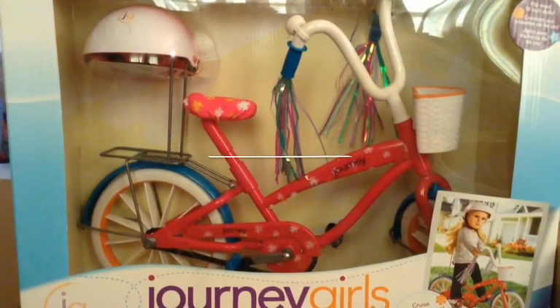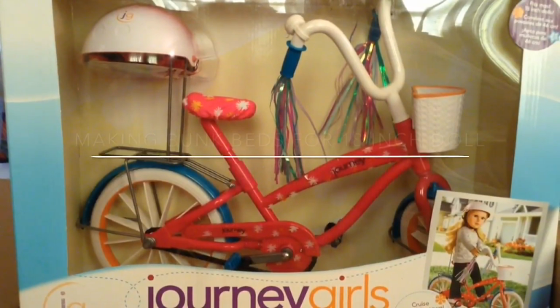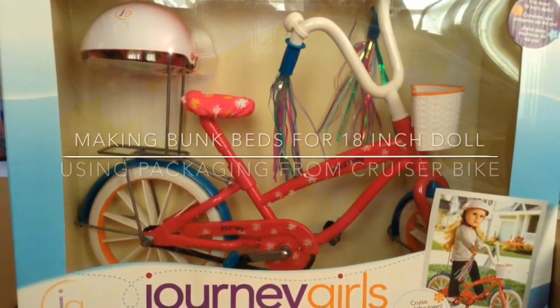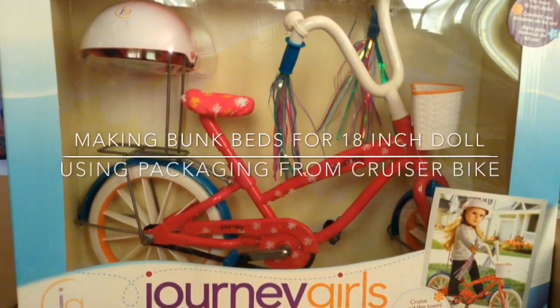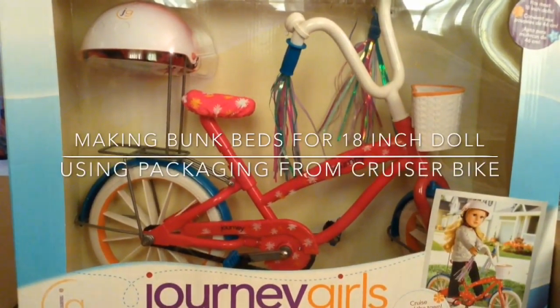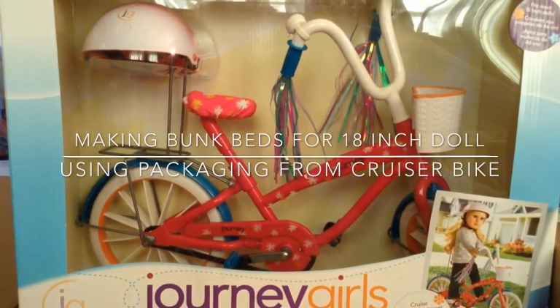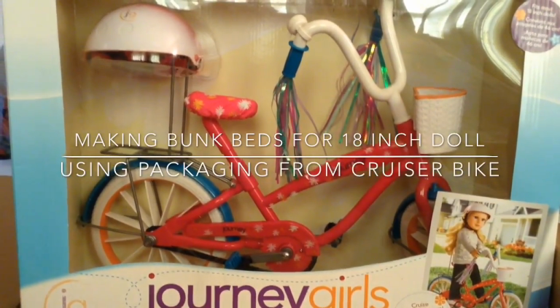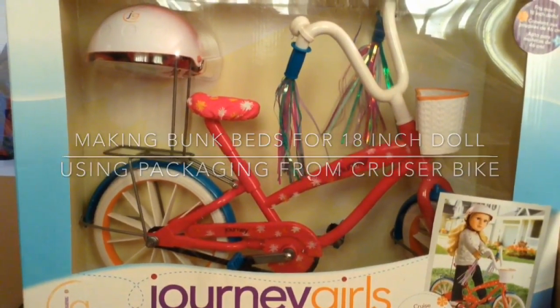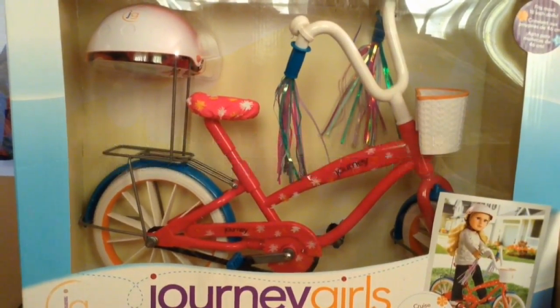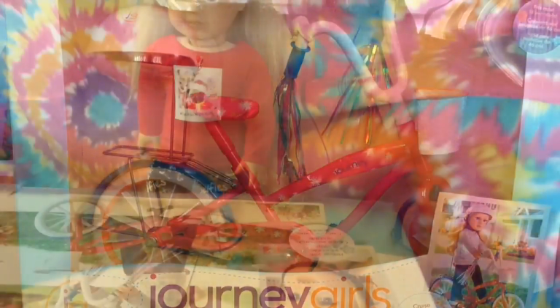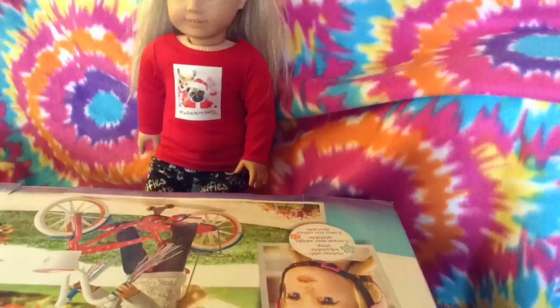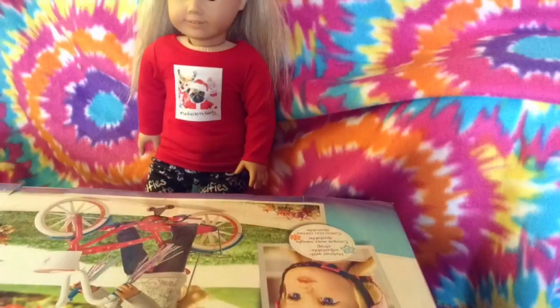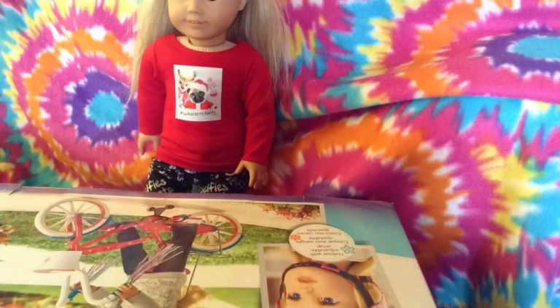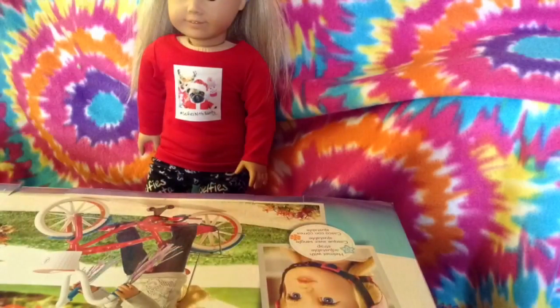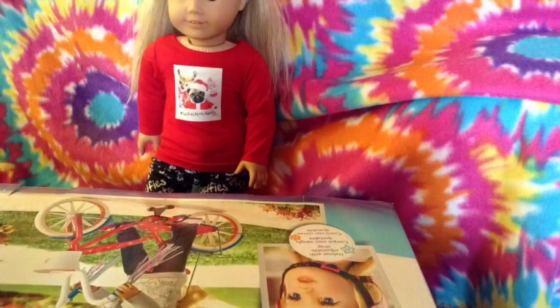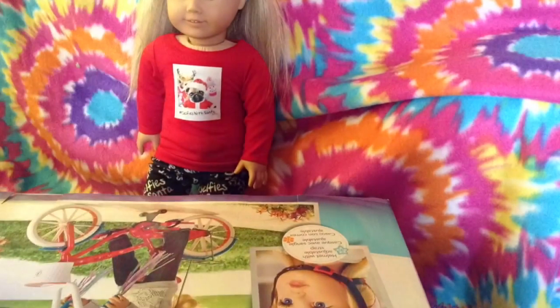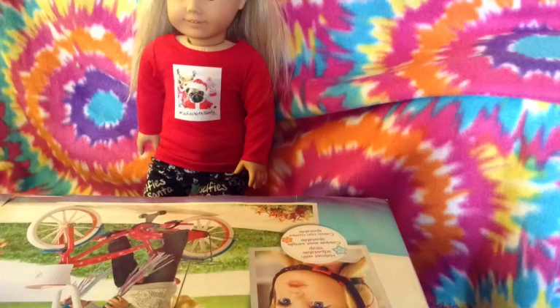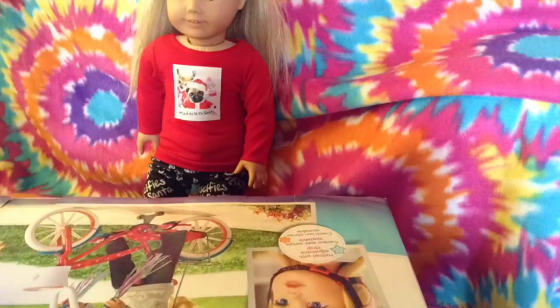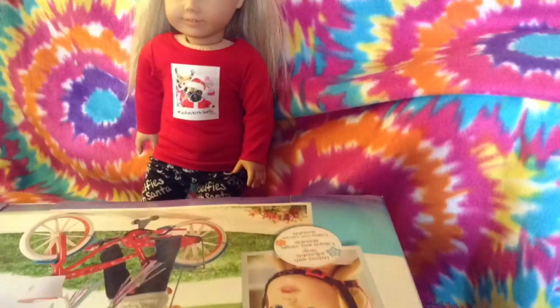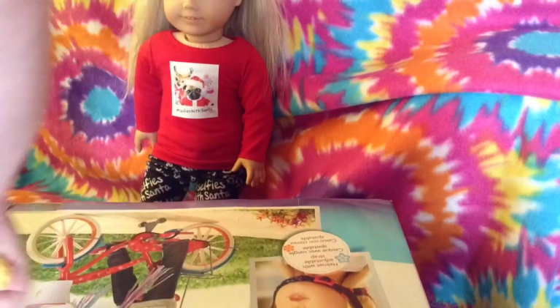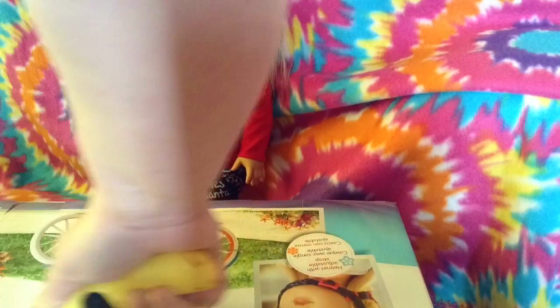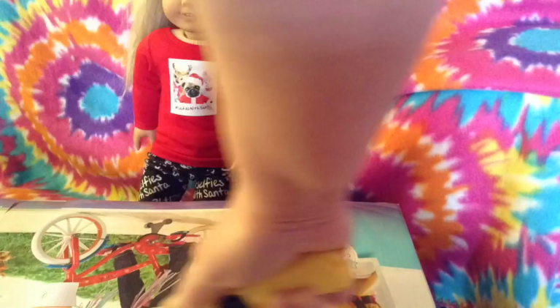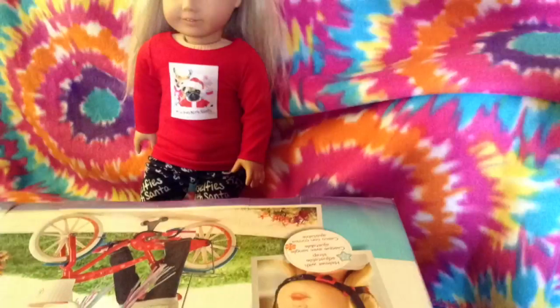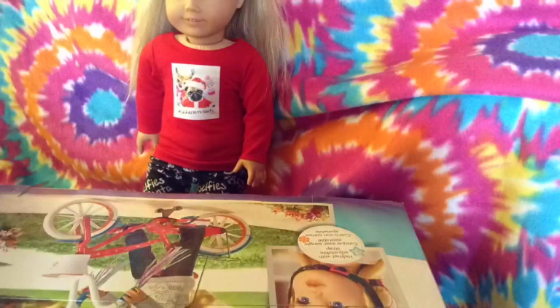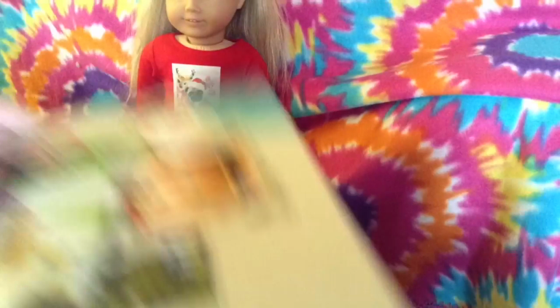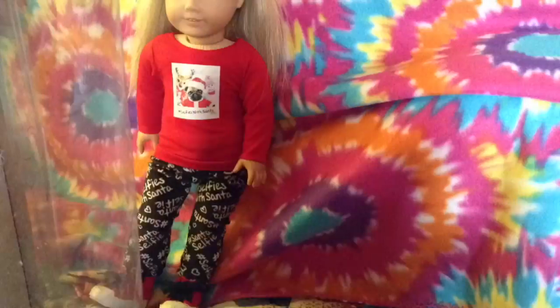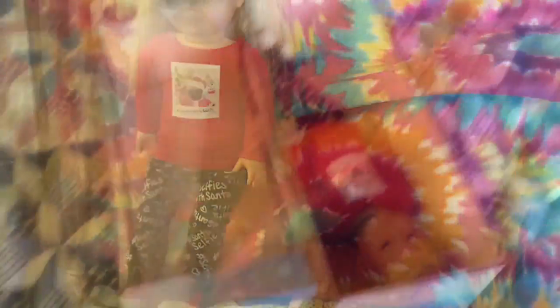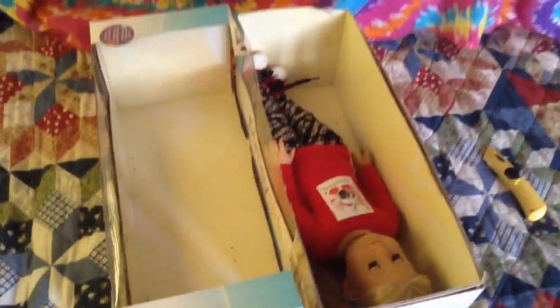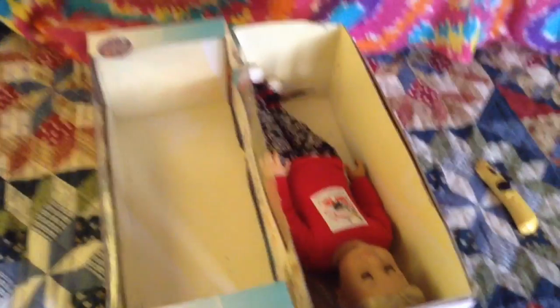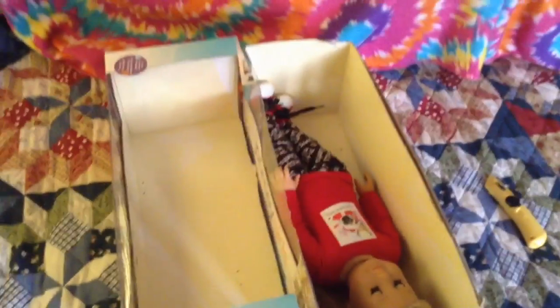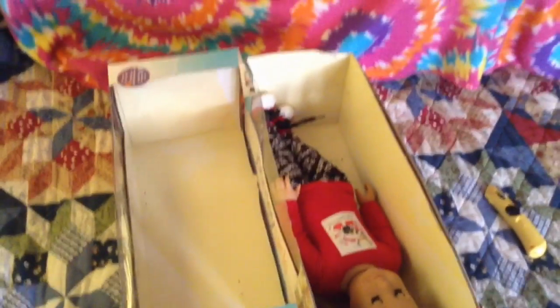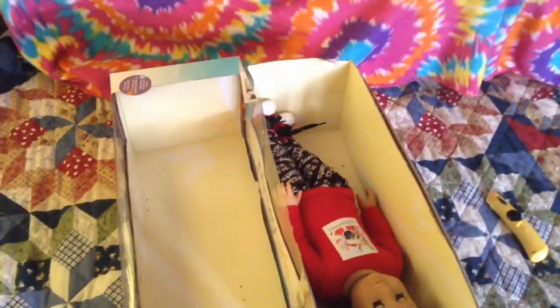Hi guys, it's Sheila, and today we're going to repurpose the box that the bike came in and turn it into beds for the girls.